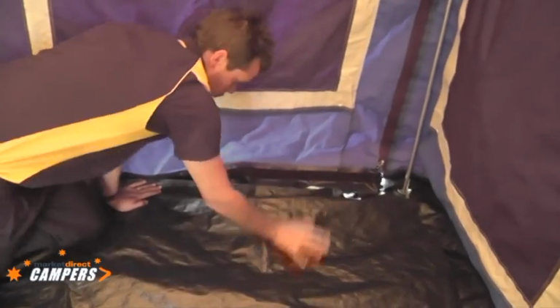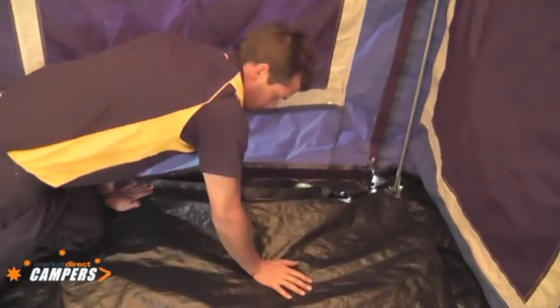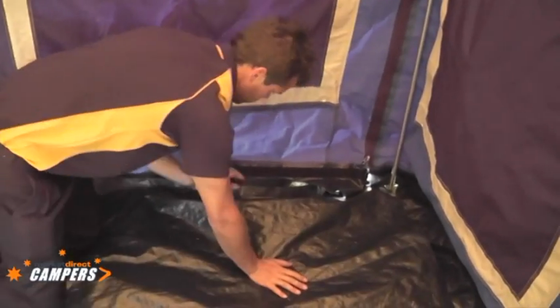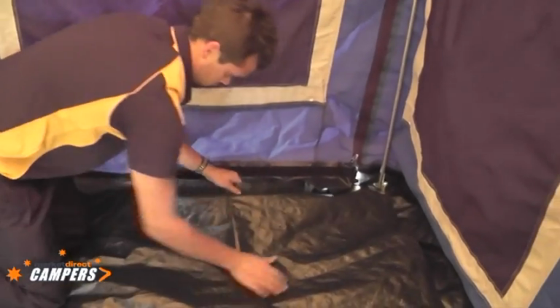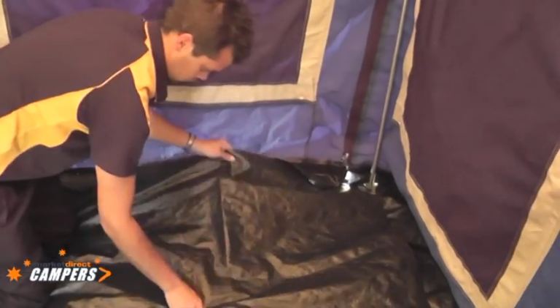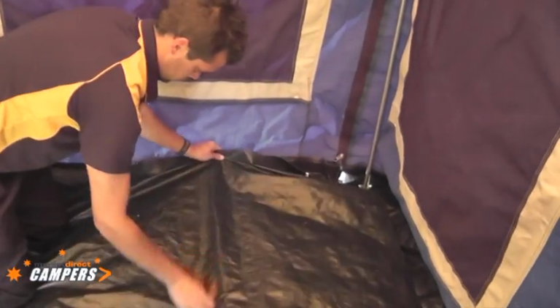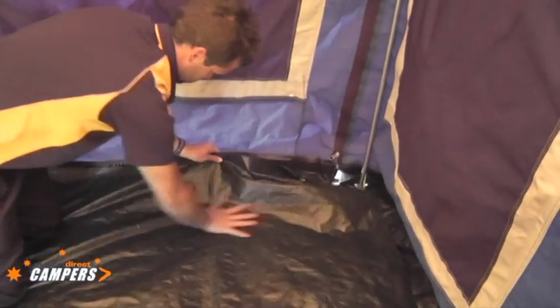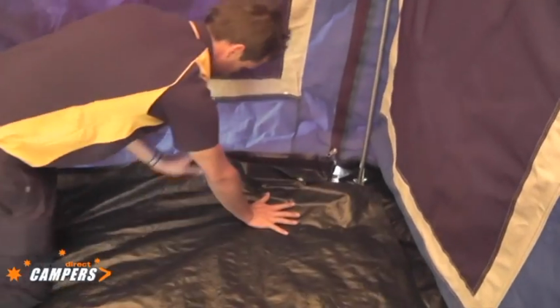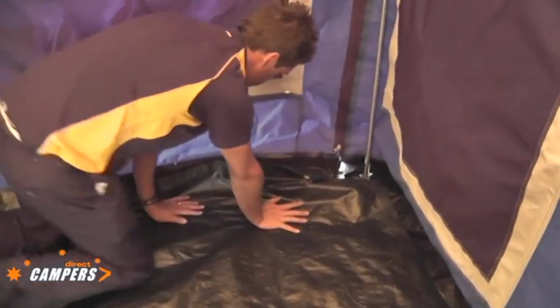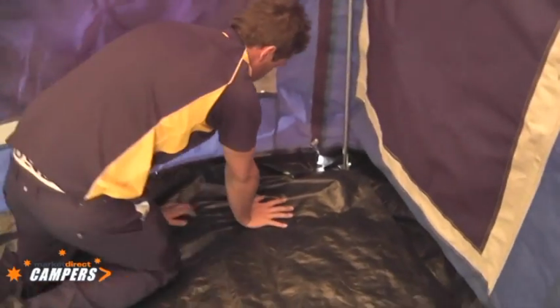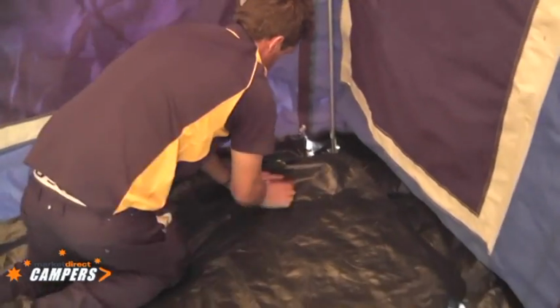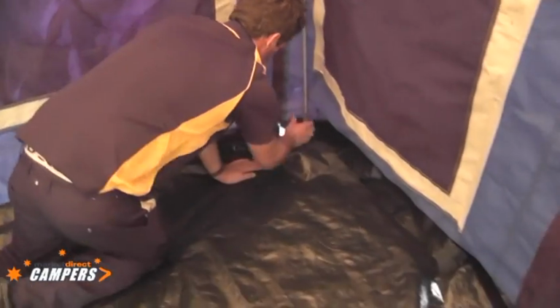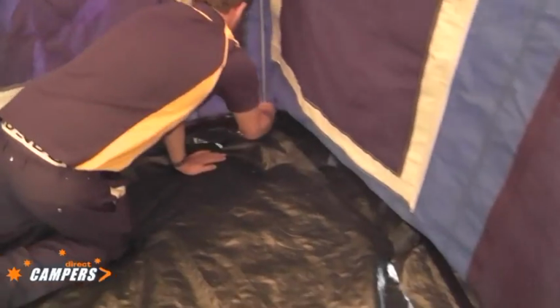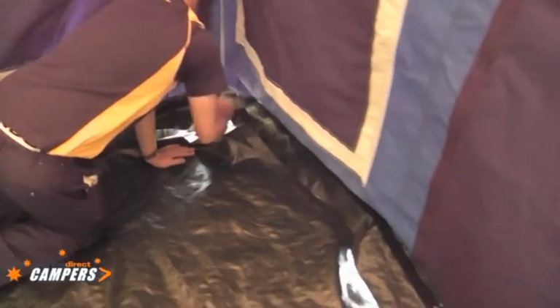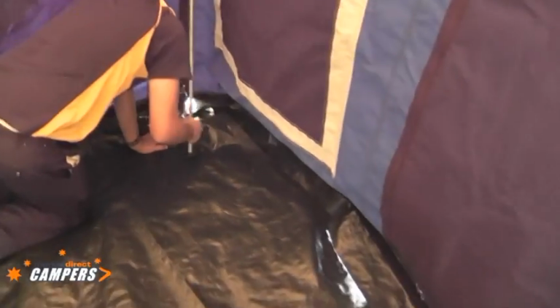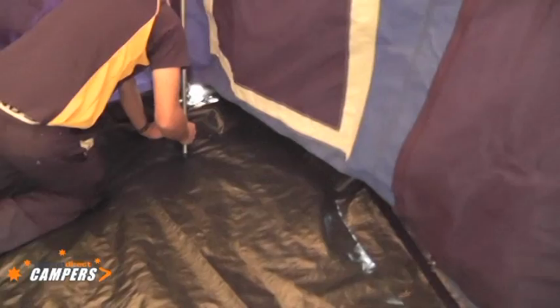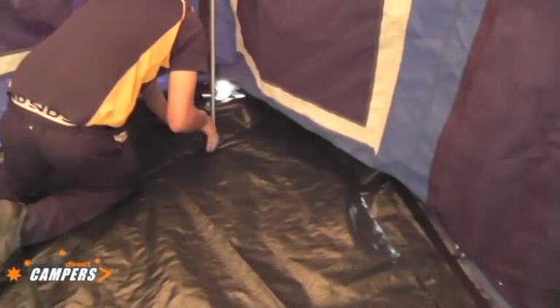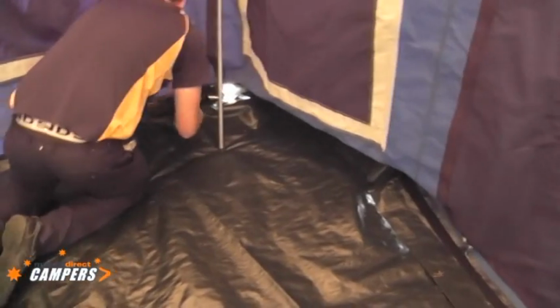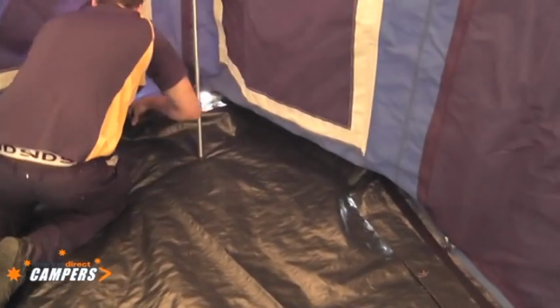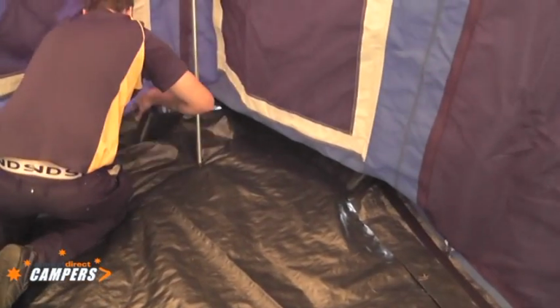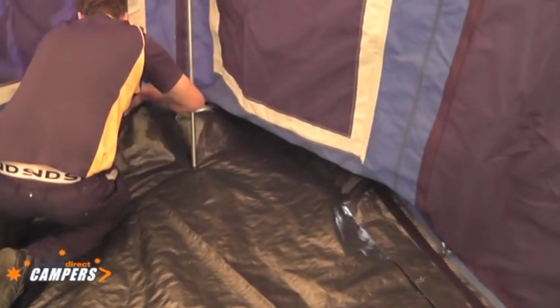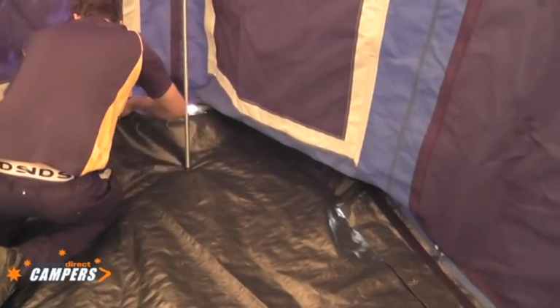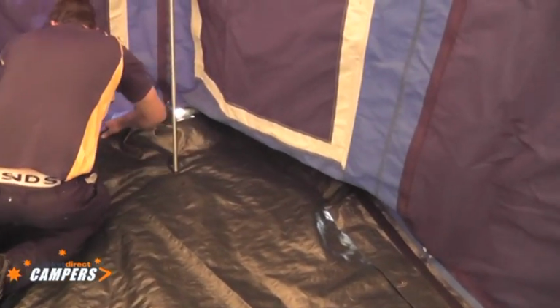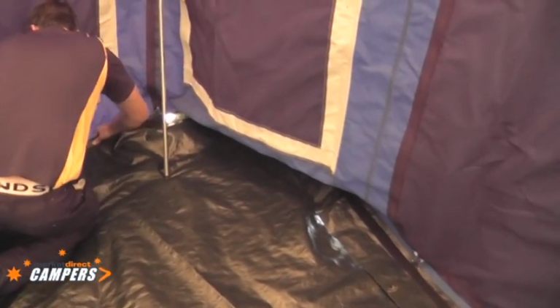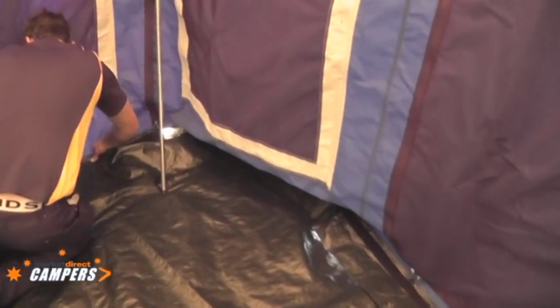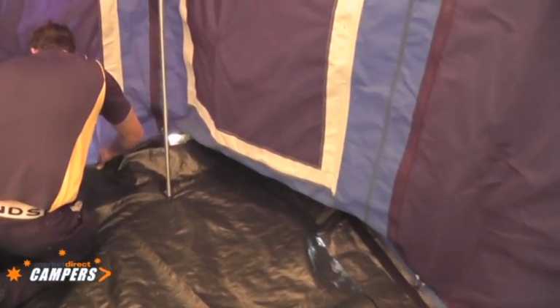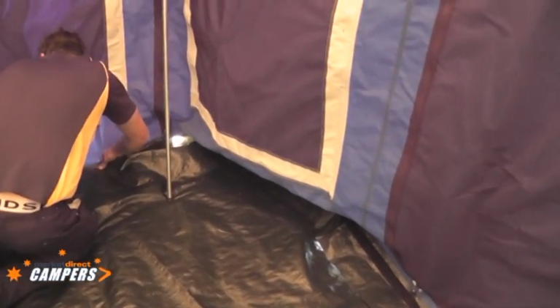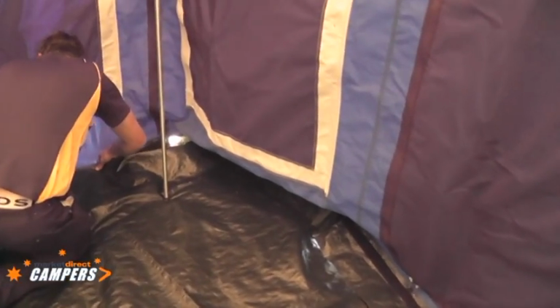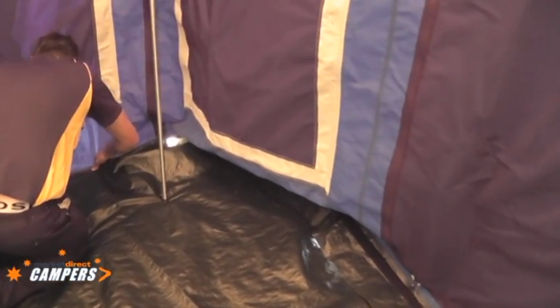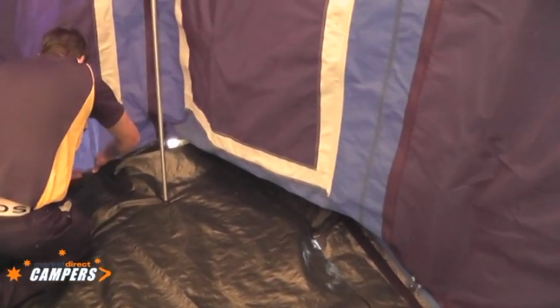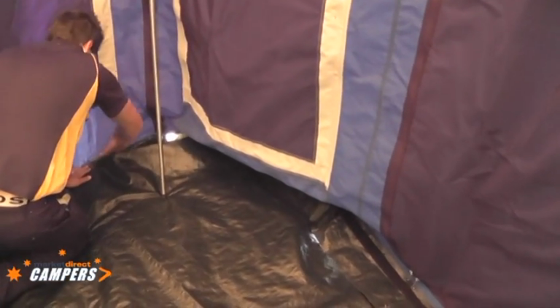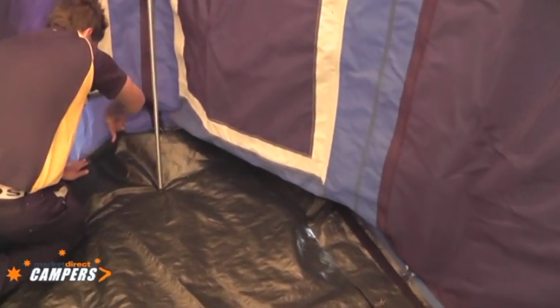Ben is working his way around now putting the floor into position. He pulls the rear corner pole in, goes around the corner, and then places the pole back out. This procedure is done all the way around the tent.